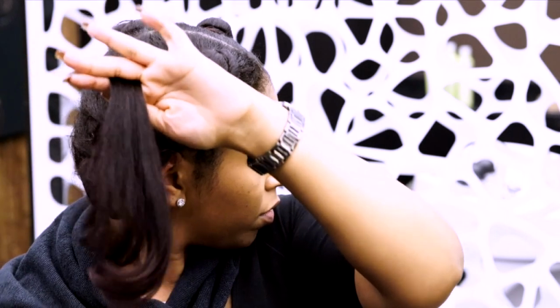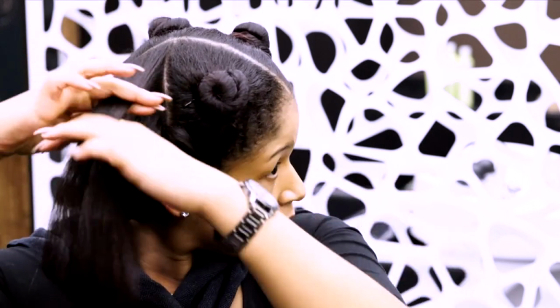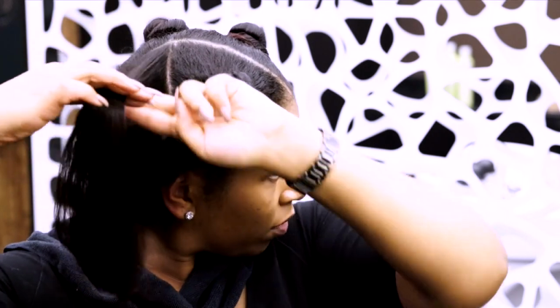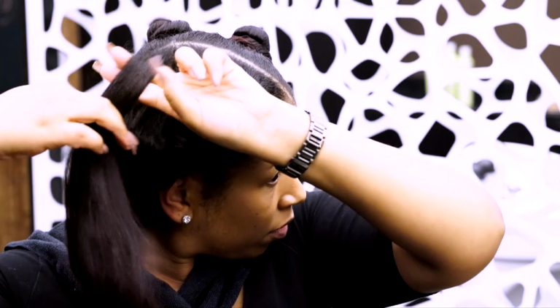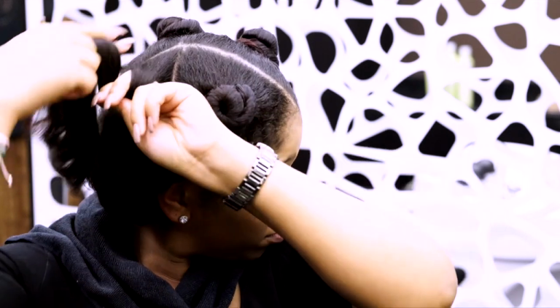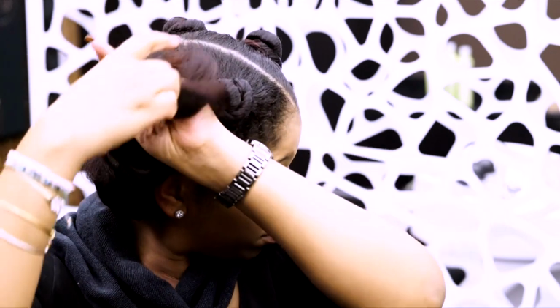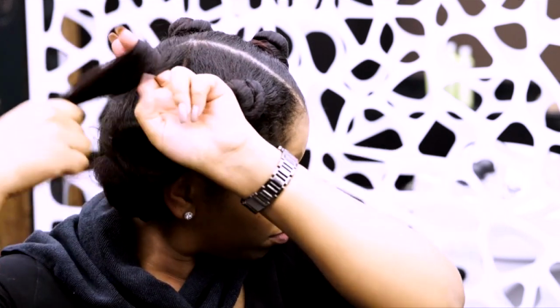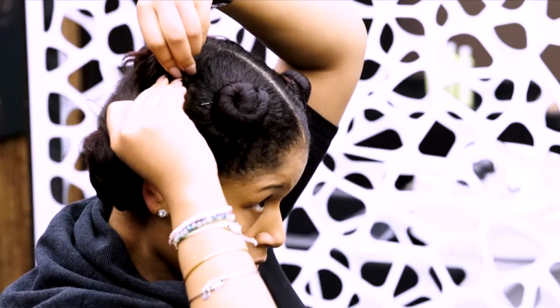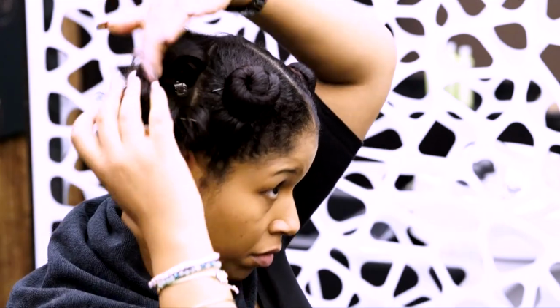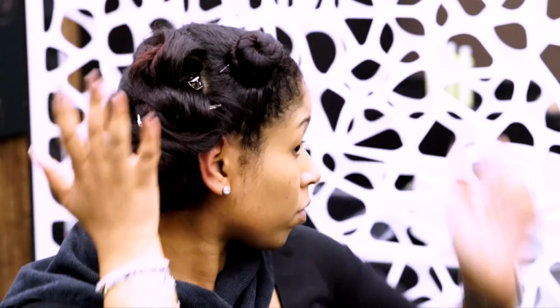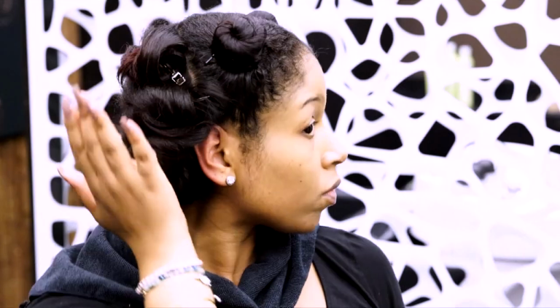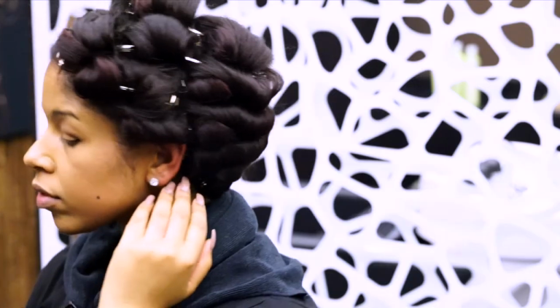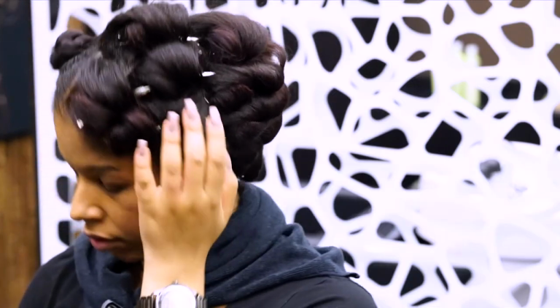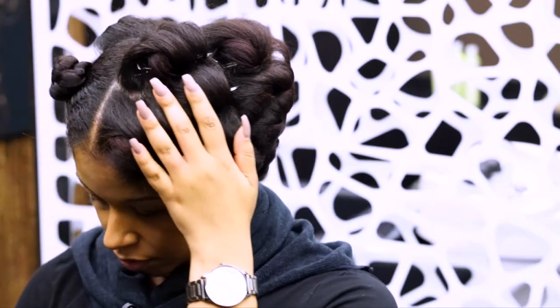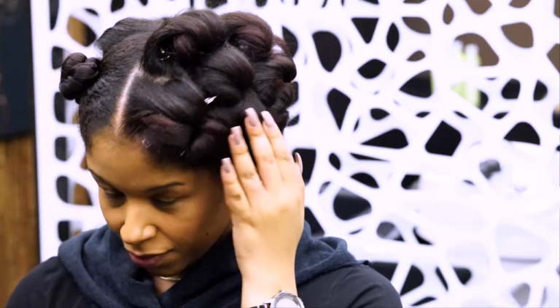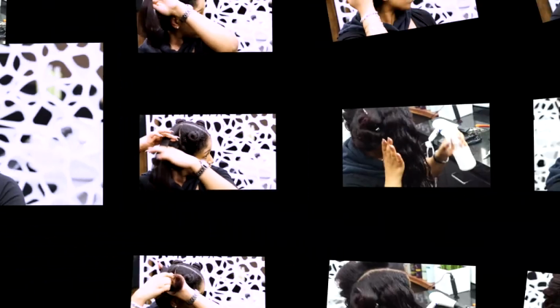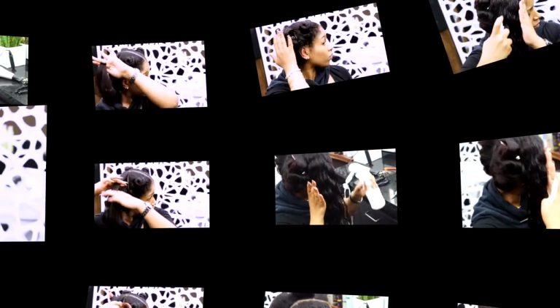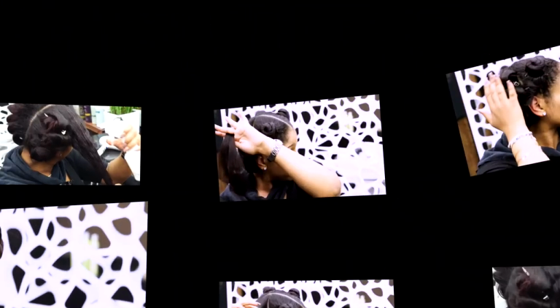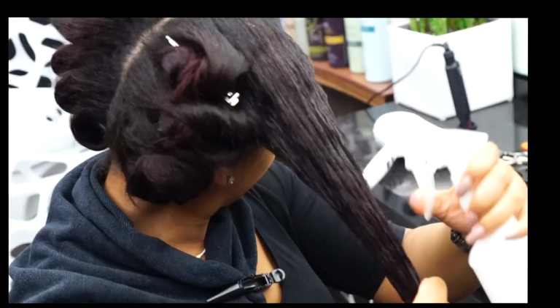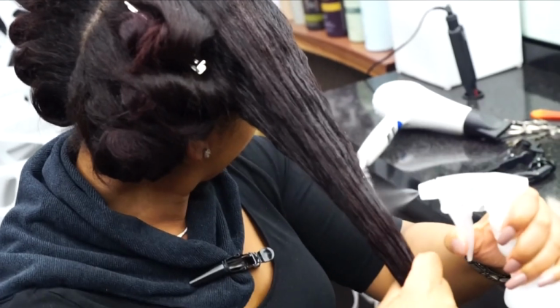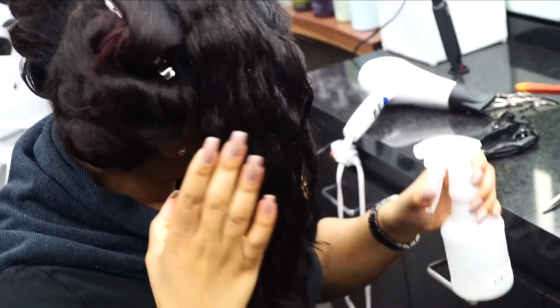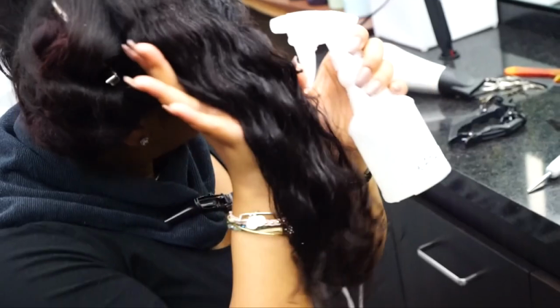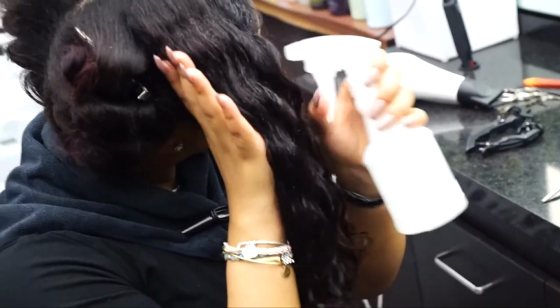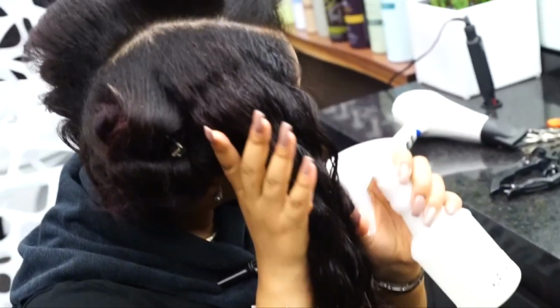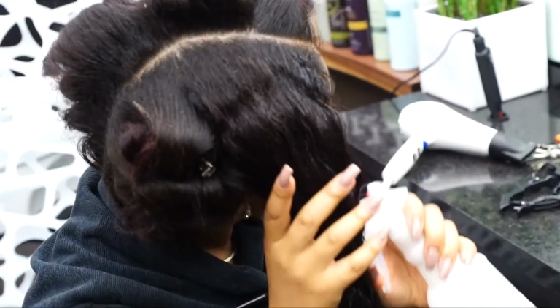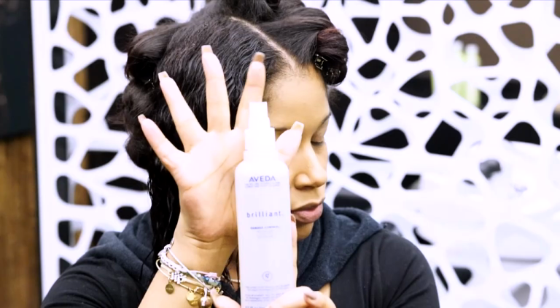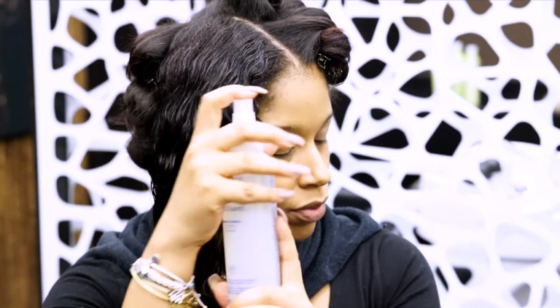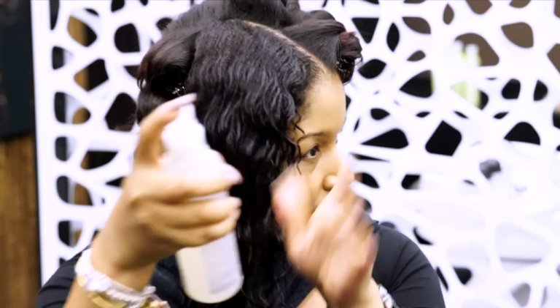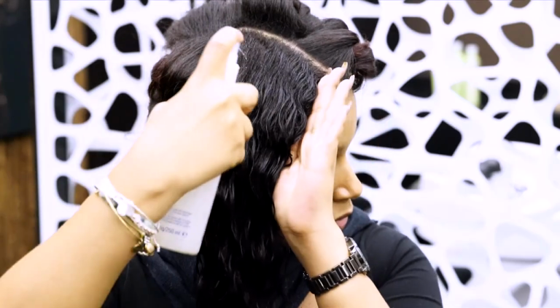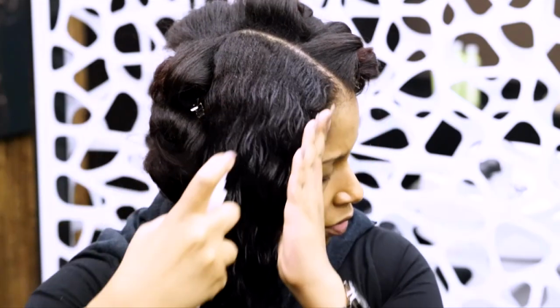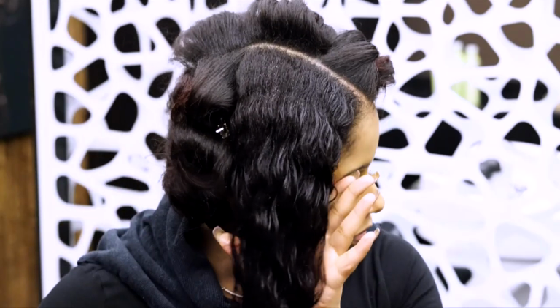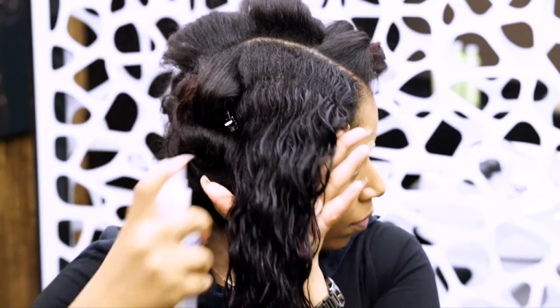After each piece is dried, I am pin curling and using metal duckbill clips to hold in place. This is known as a hard set. The hair is still warm from the blow dryer and will cool in the shape of the pin curl, giving me lasting curls that won't require touch-up throughout the week.